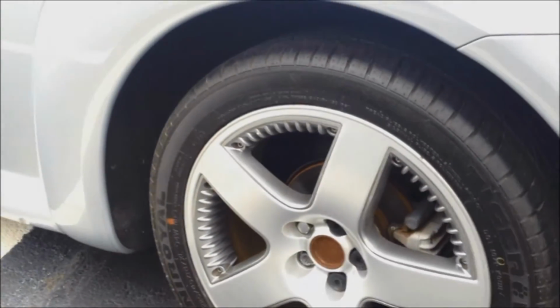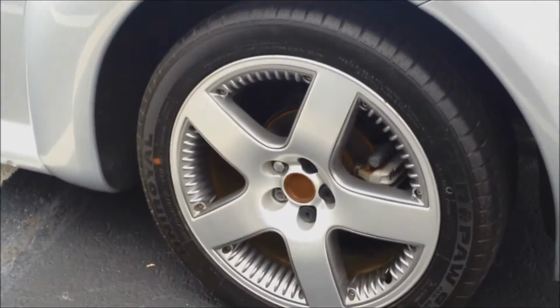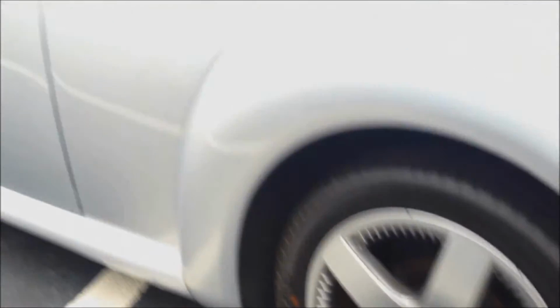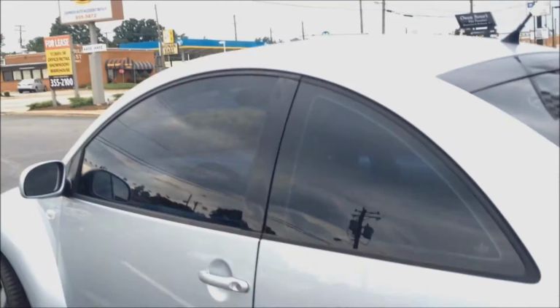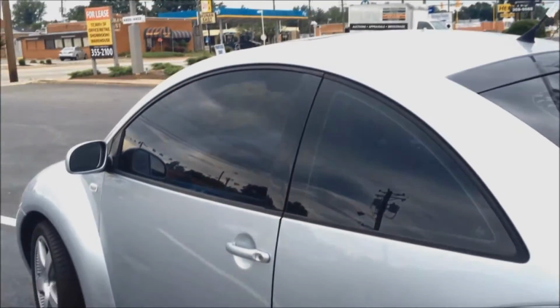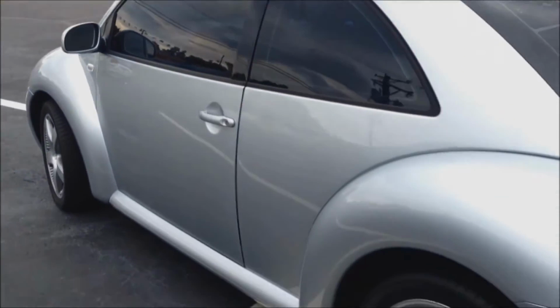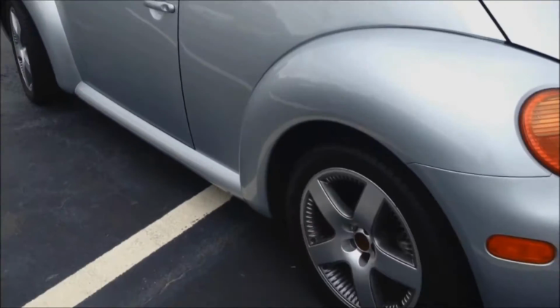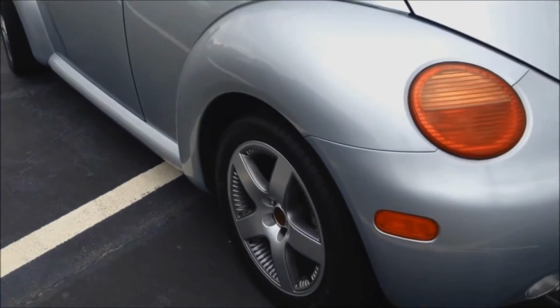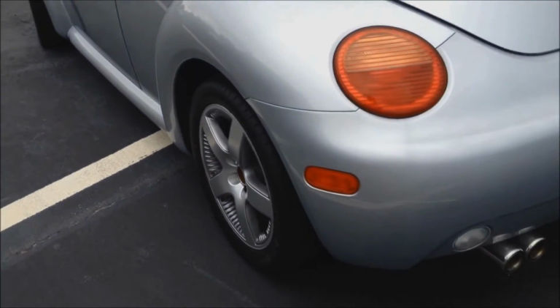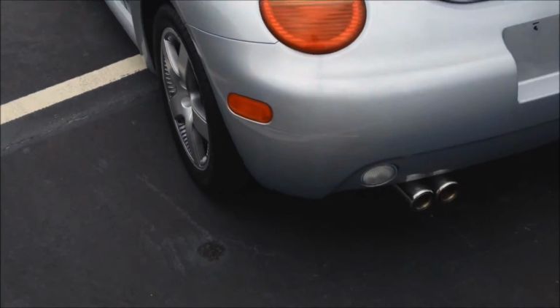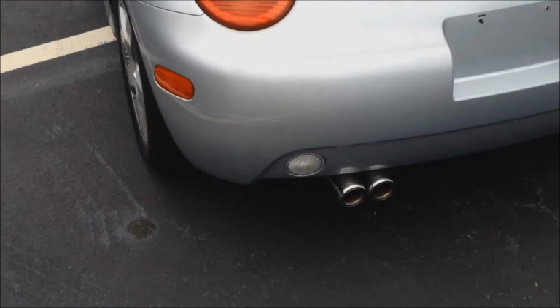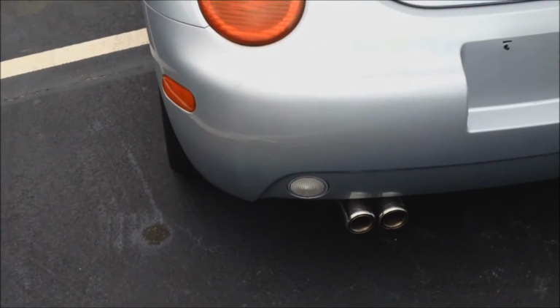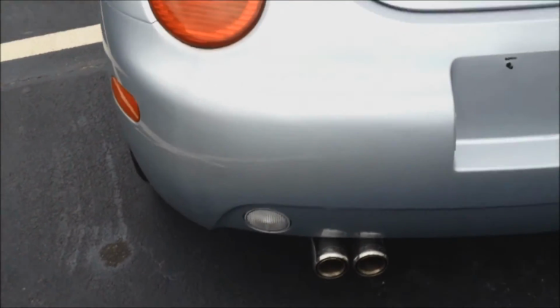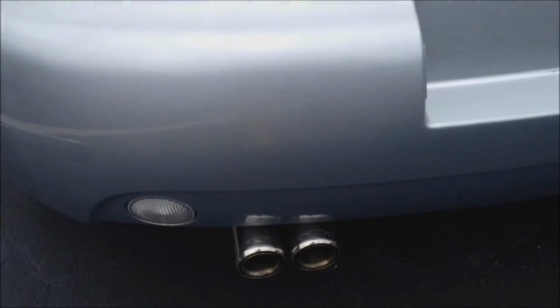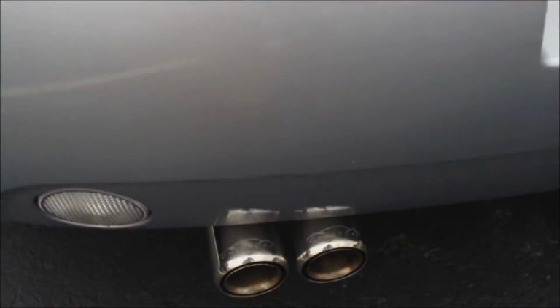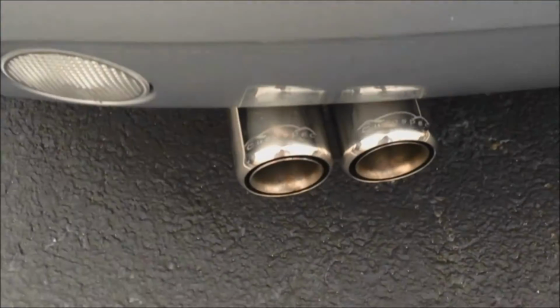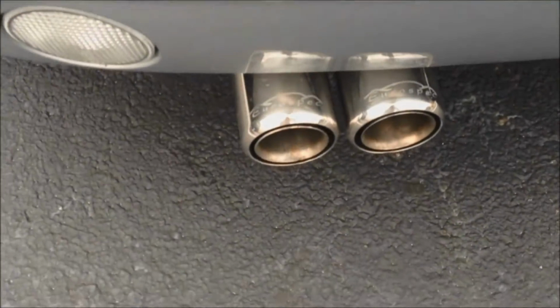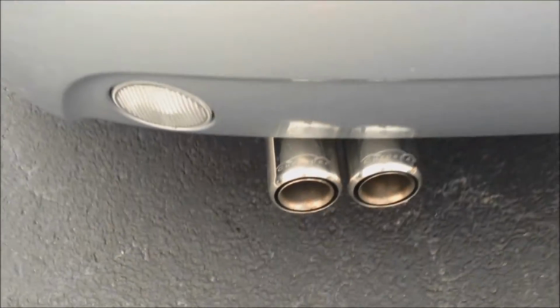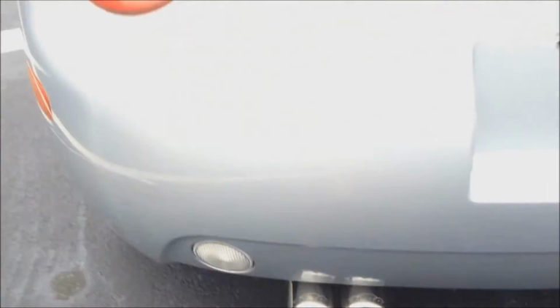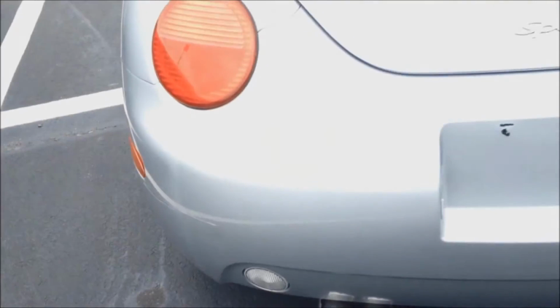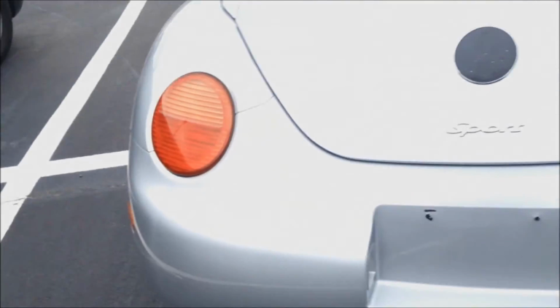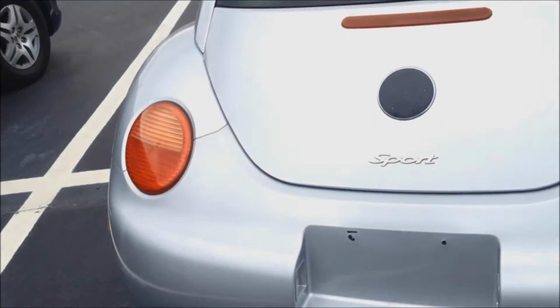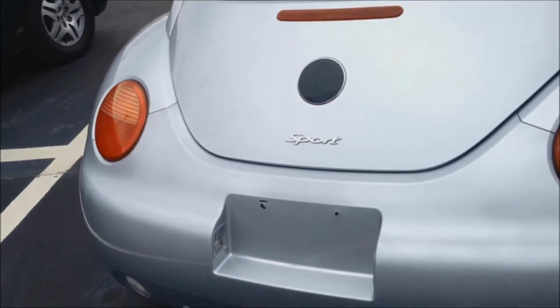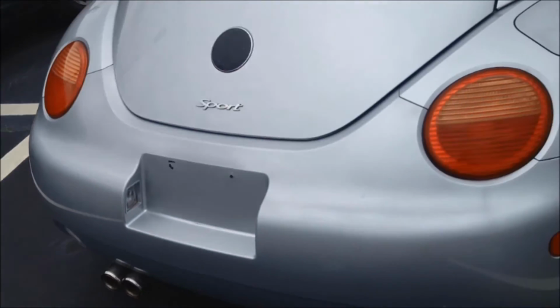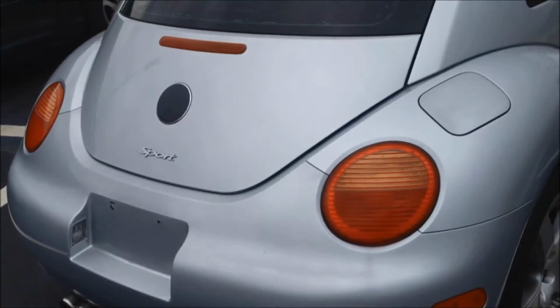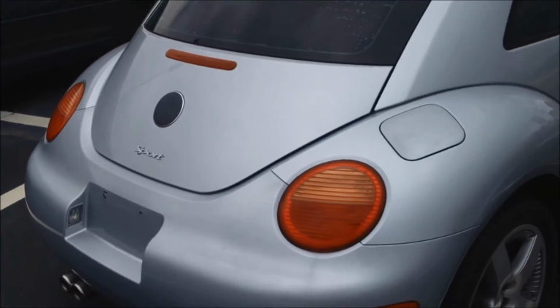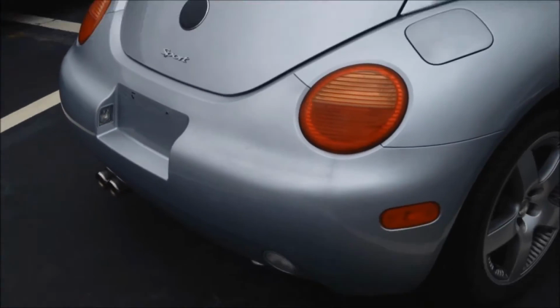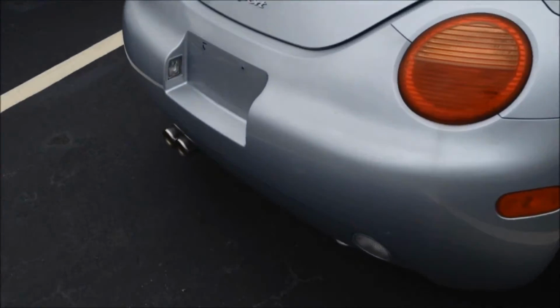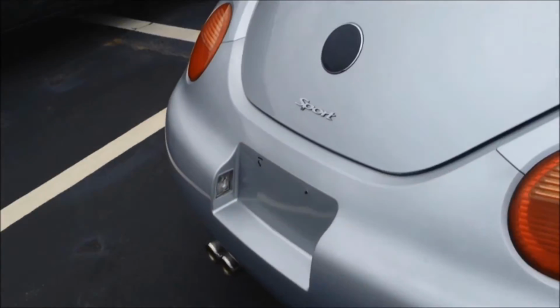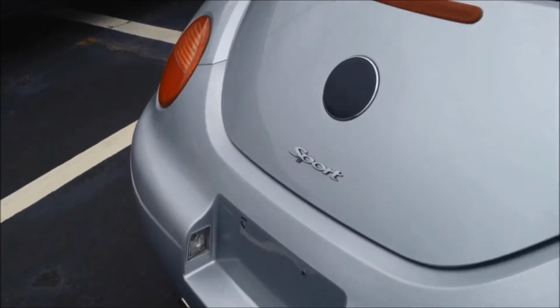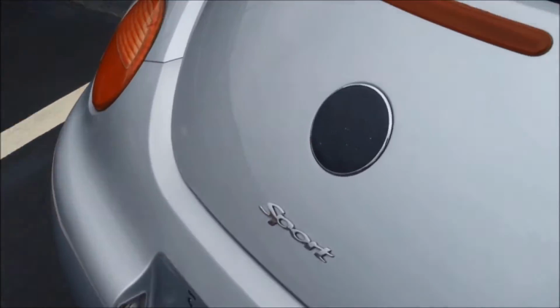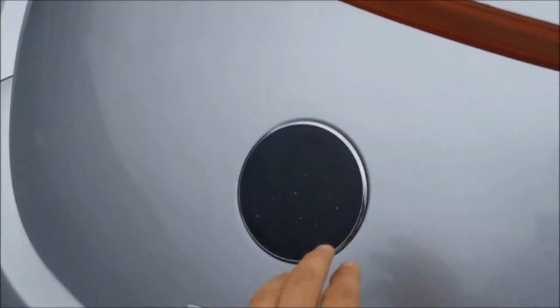You can see the sport-specific alloy wheels. This one is kind of in rough shape, but does have a Euro Sport exhaust on it. Coming around the back, you can see the sport badge and the blacked-out Volkswagen logo.